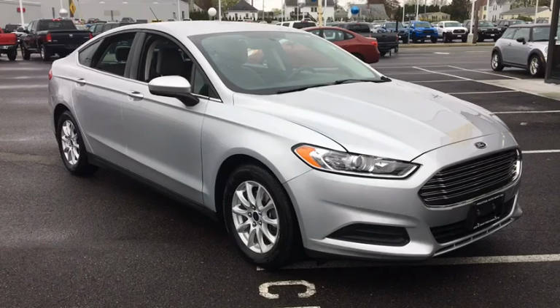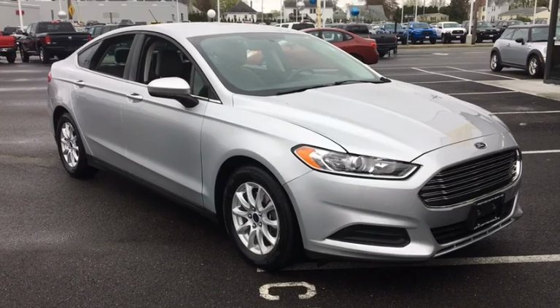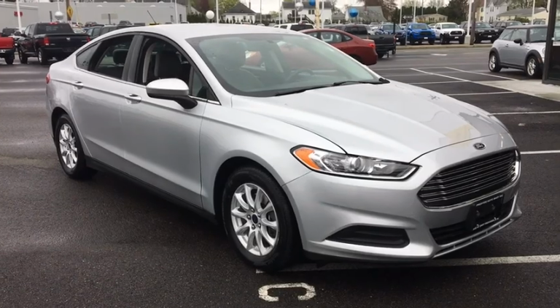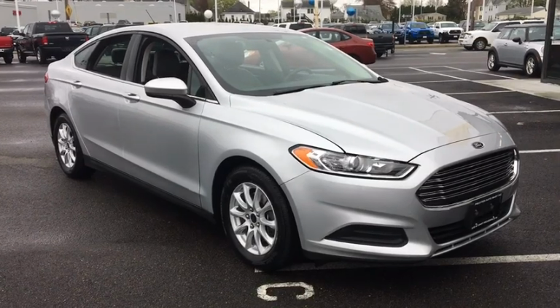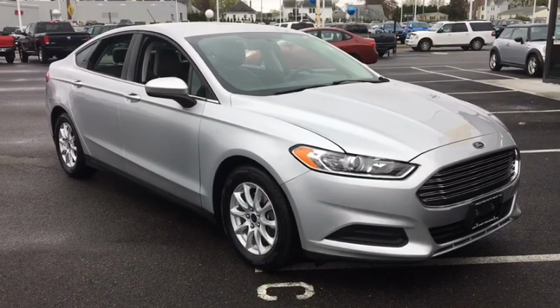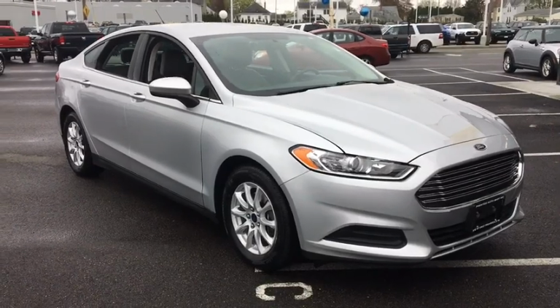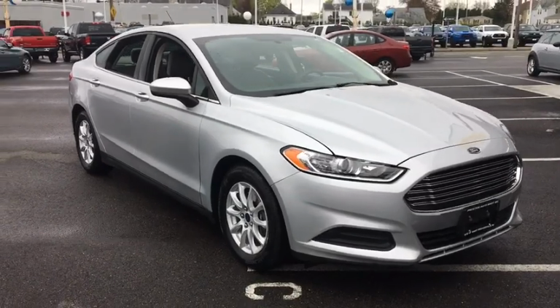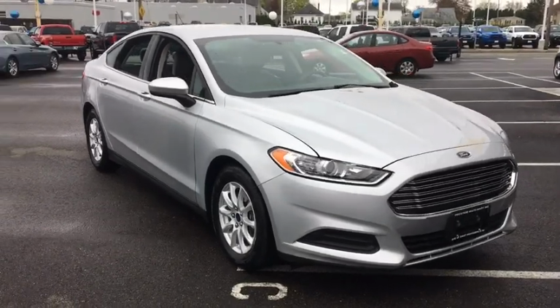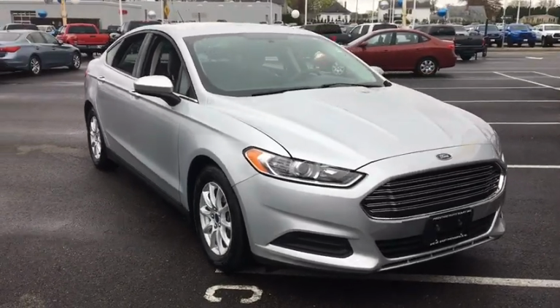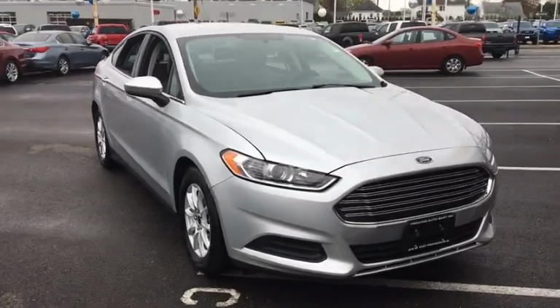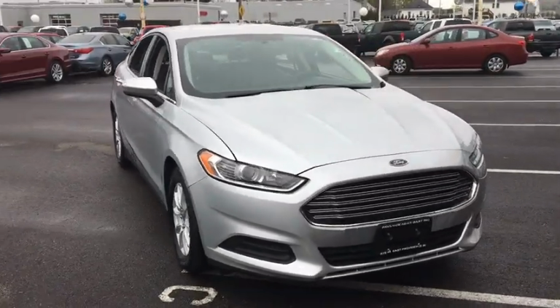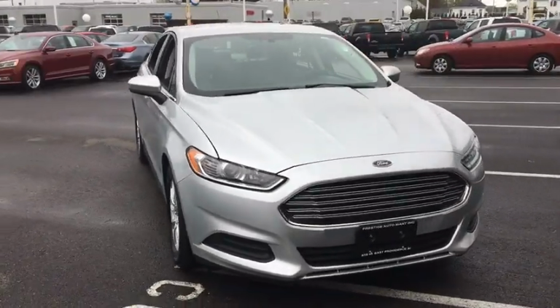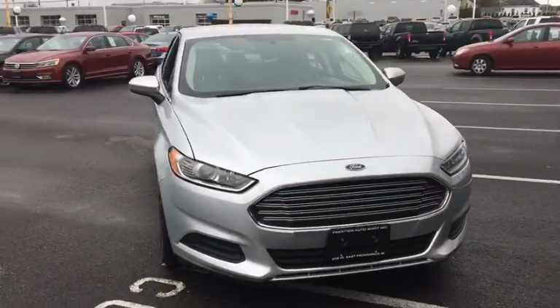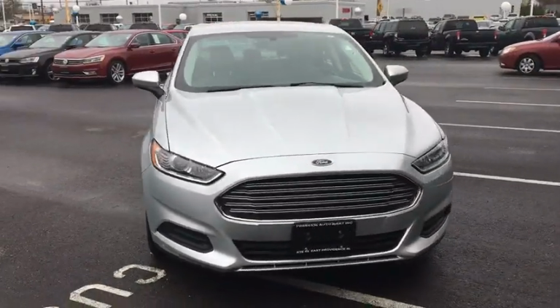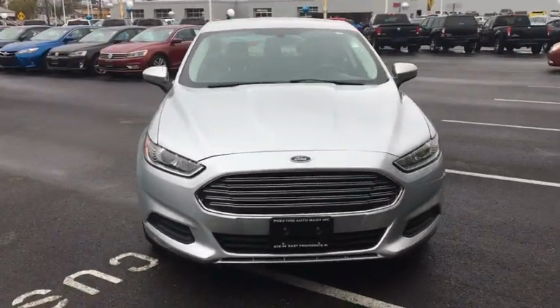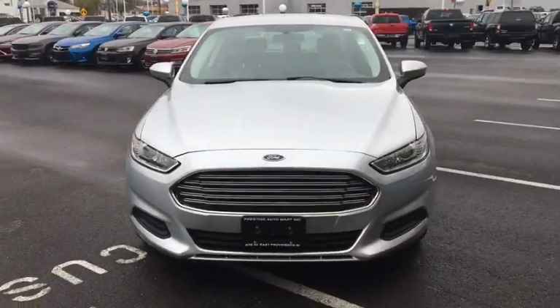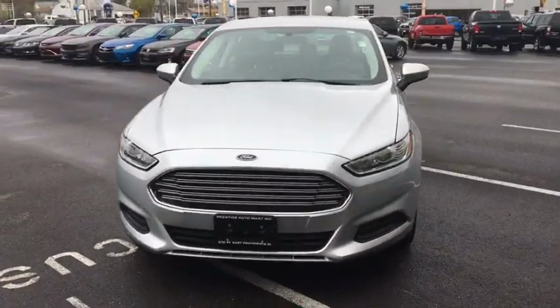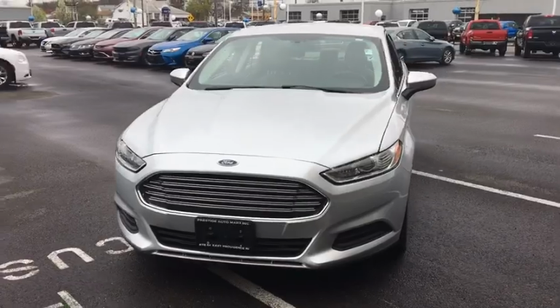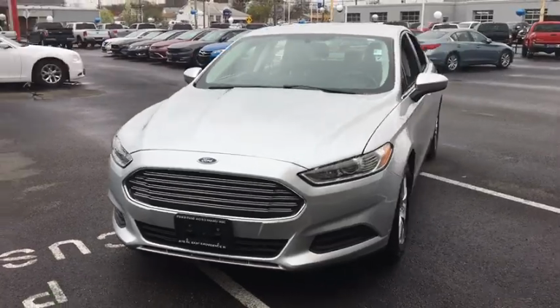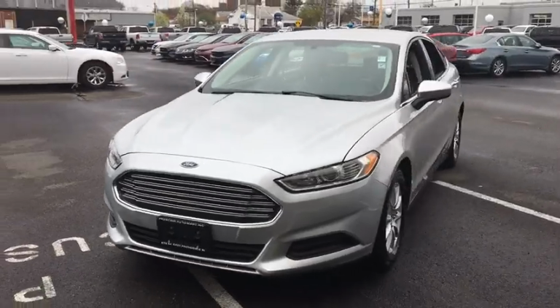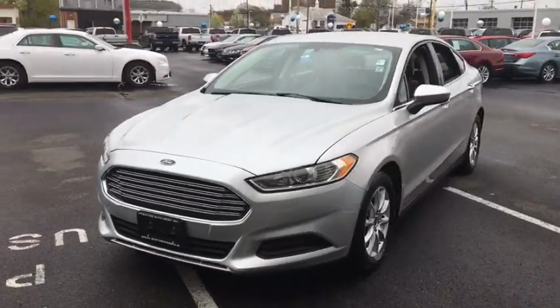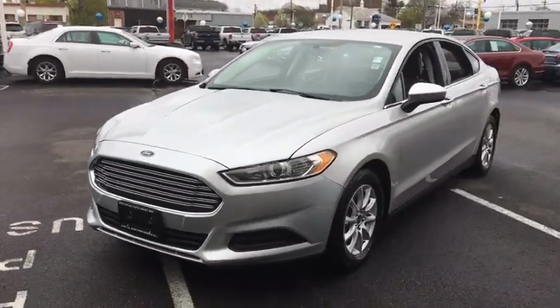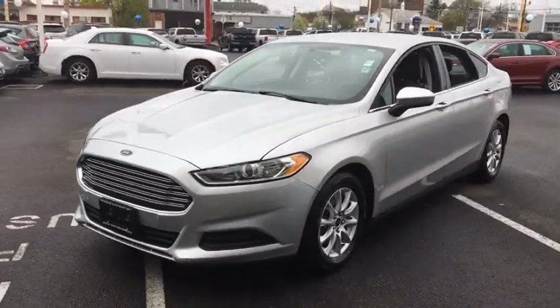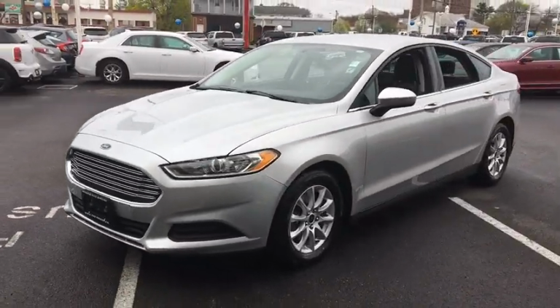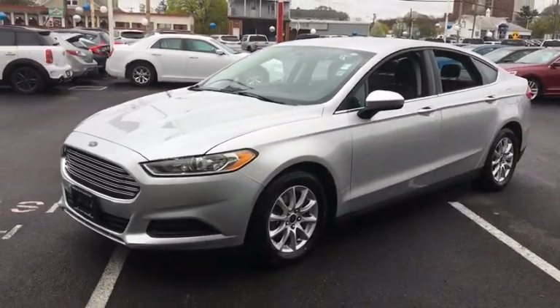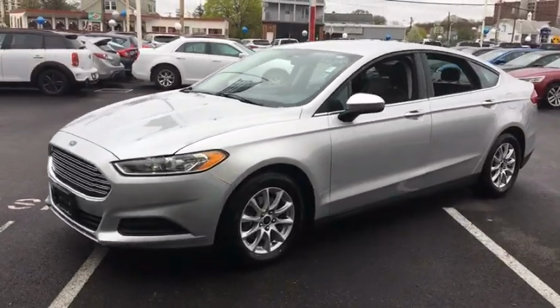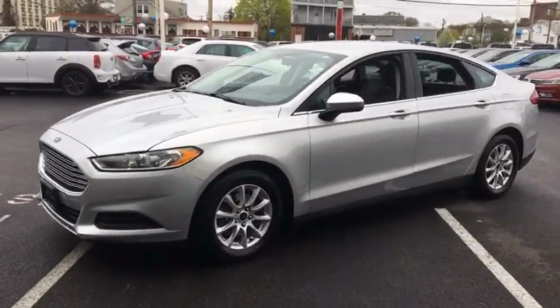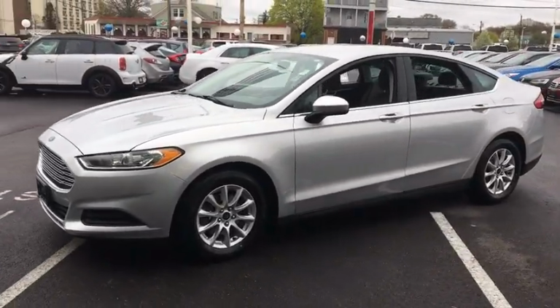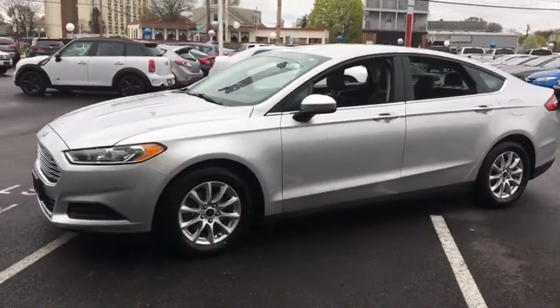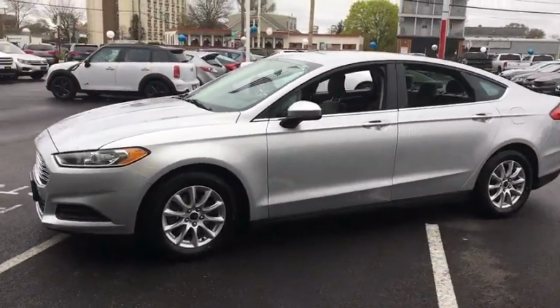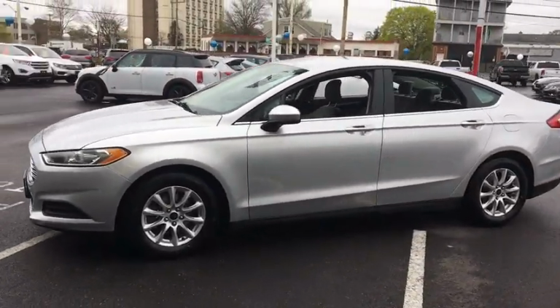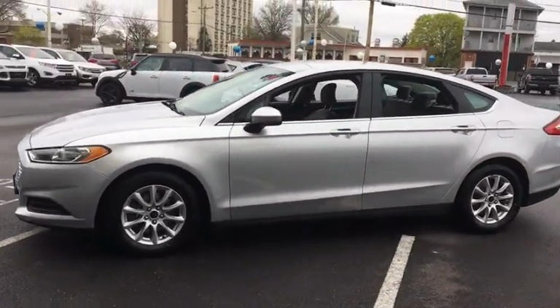2016 Ford Fusion. You can have both impressive power and great economy in a Fusion. This vehicle has less than 85,000 miles.